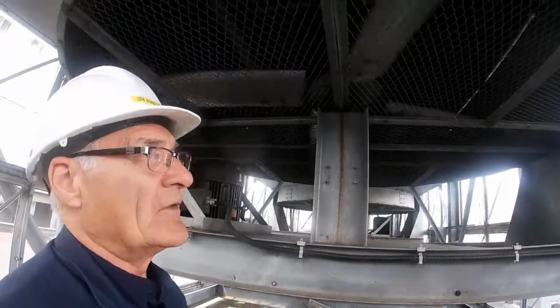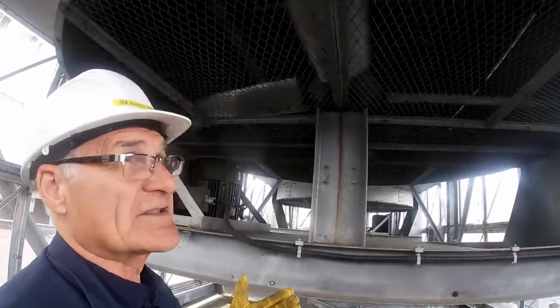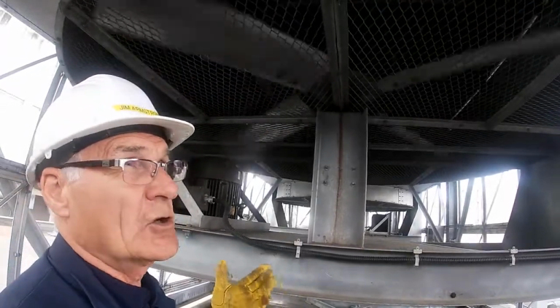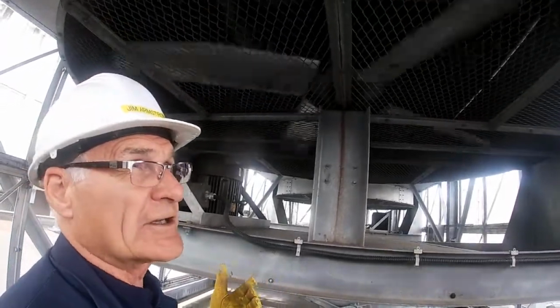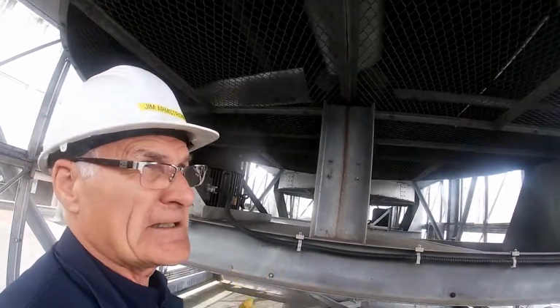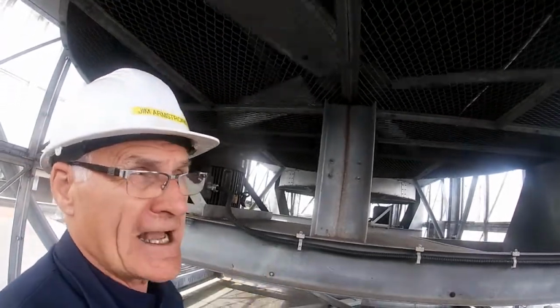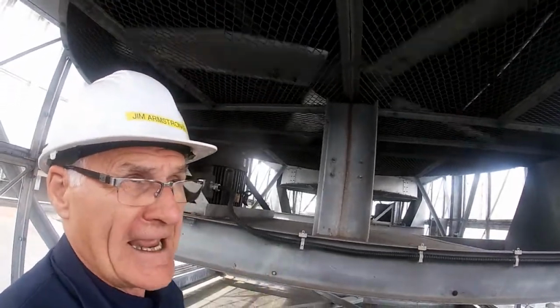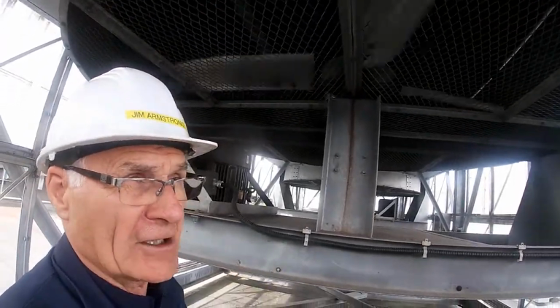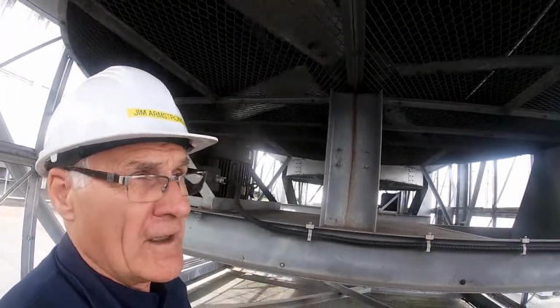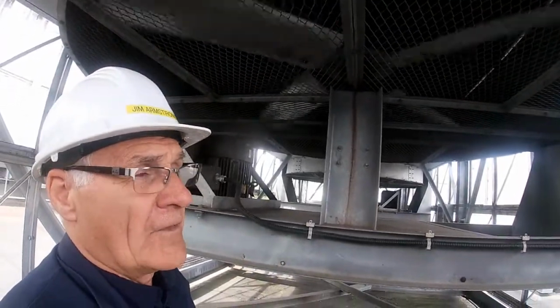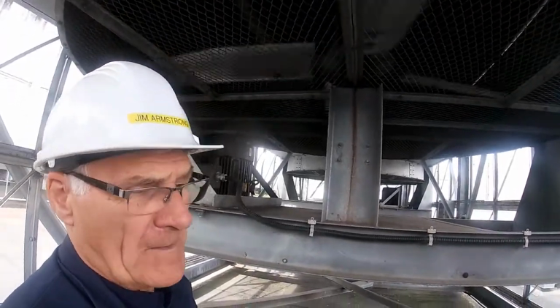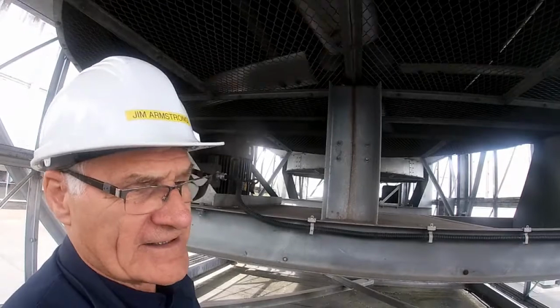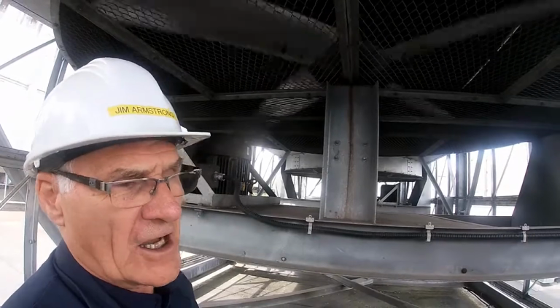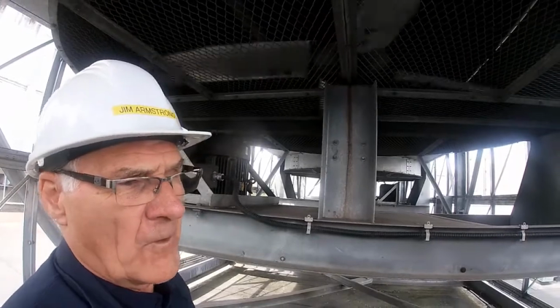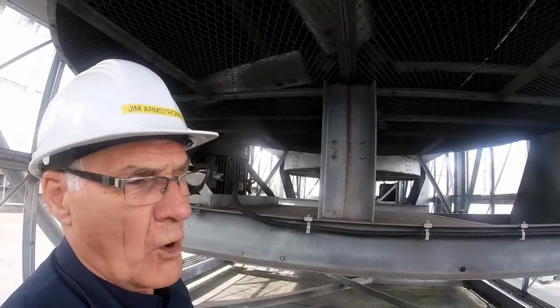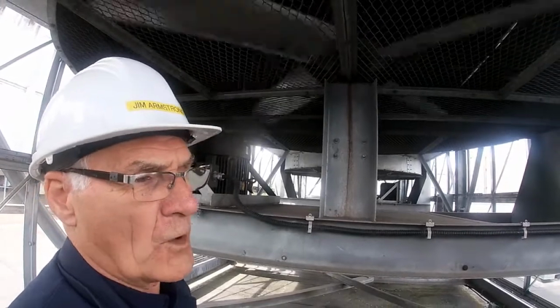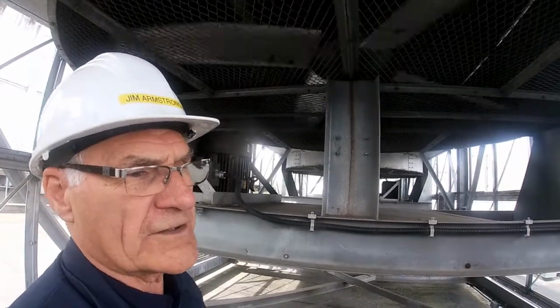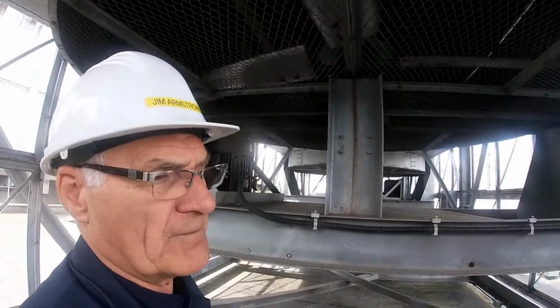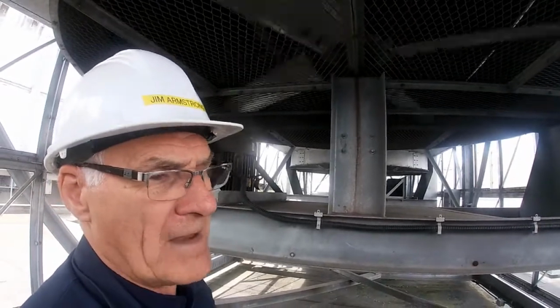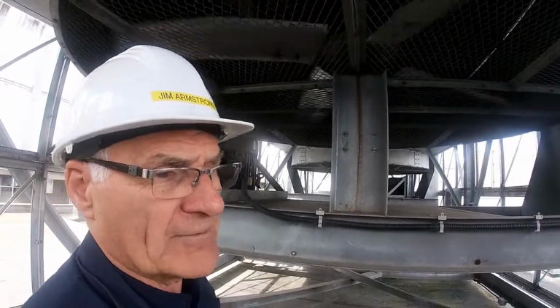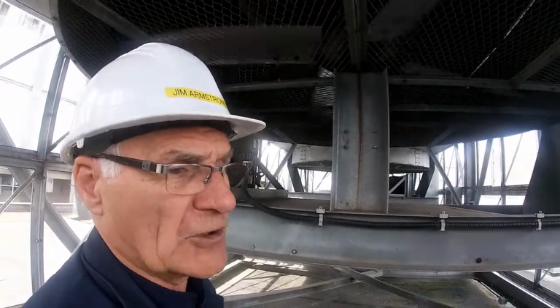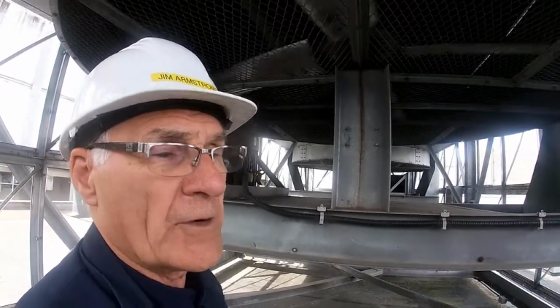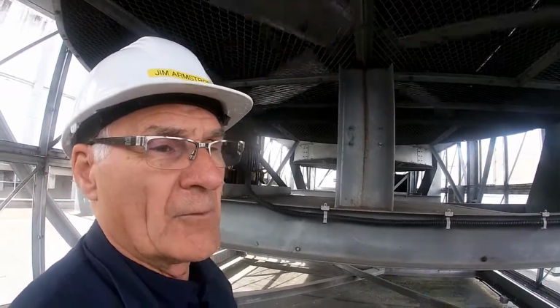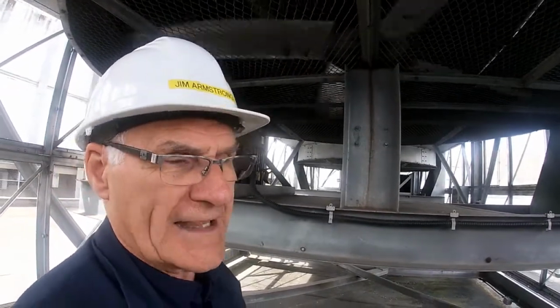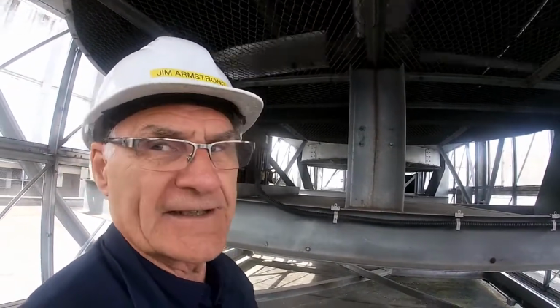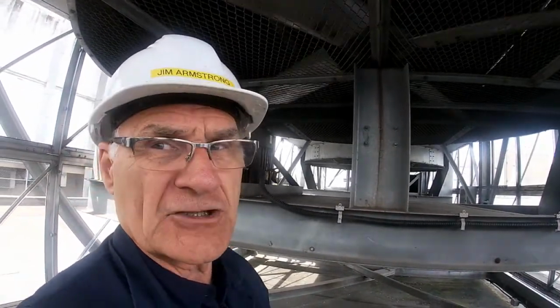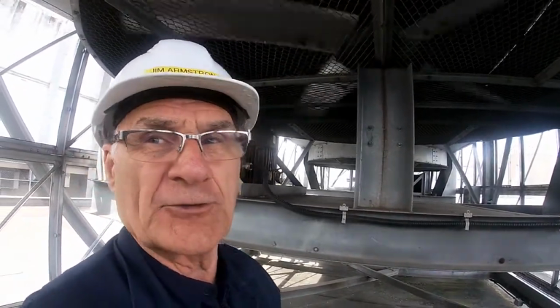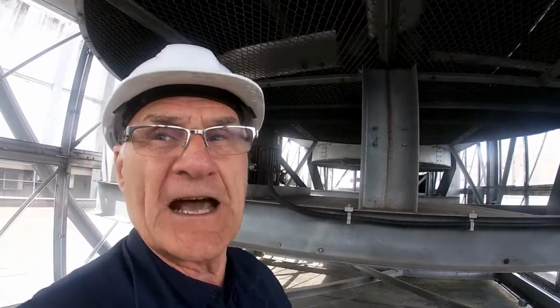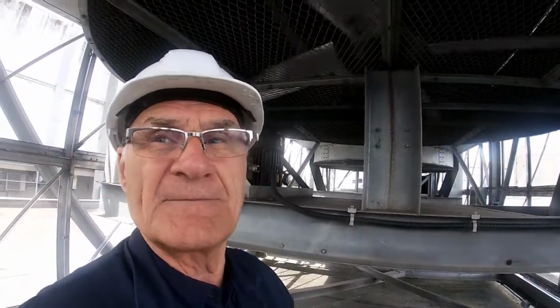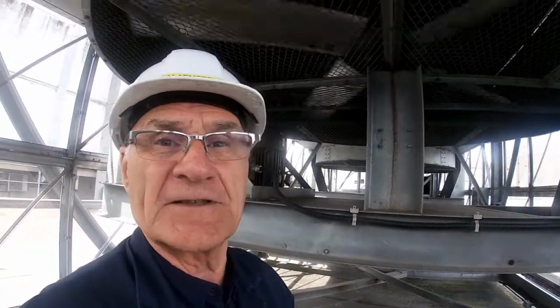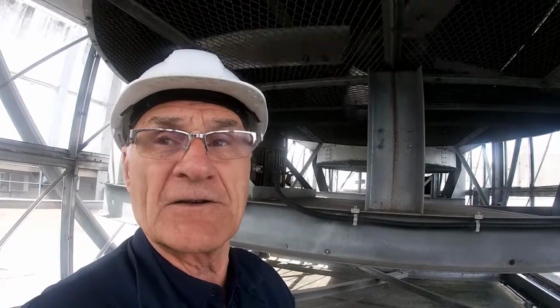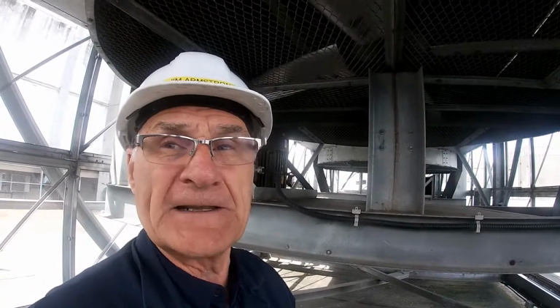This cooler has been designed to handle the capacity of both boilers at maximum load plus an additional 3,000 pounds an hour of steam.